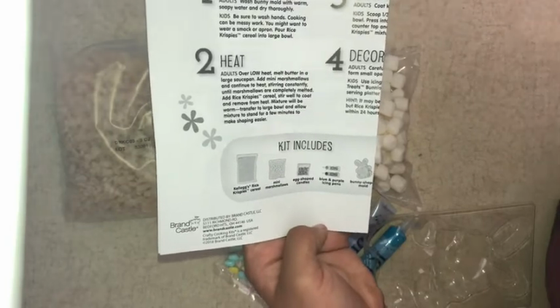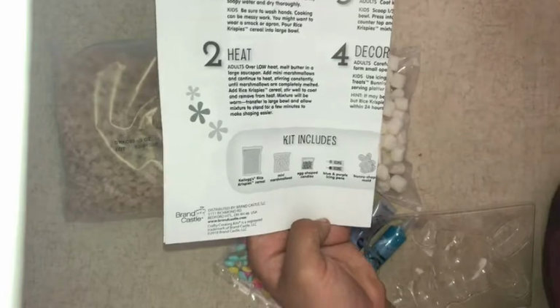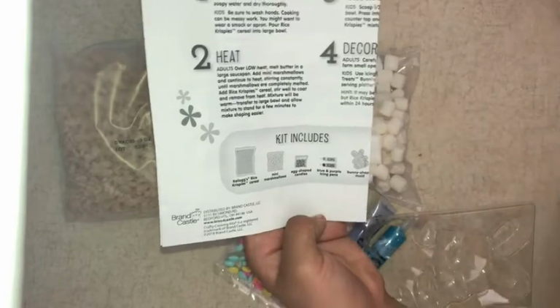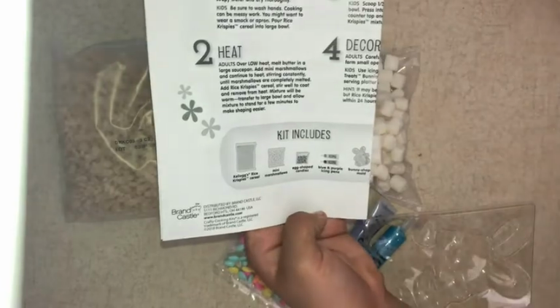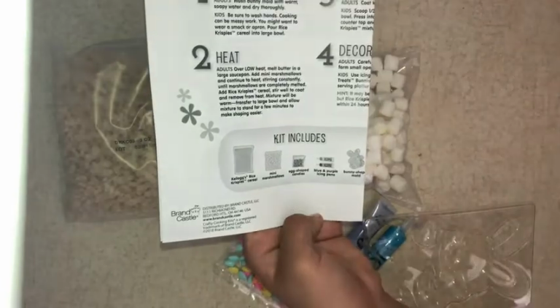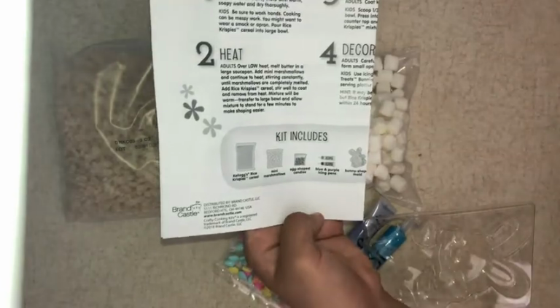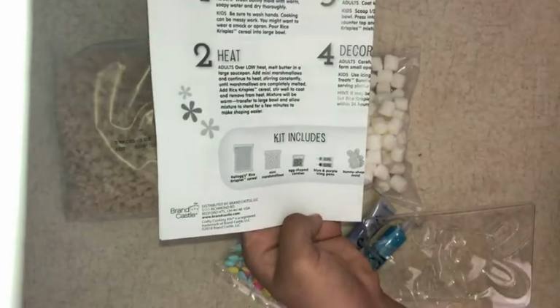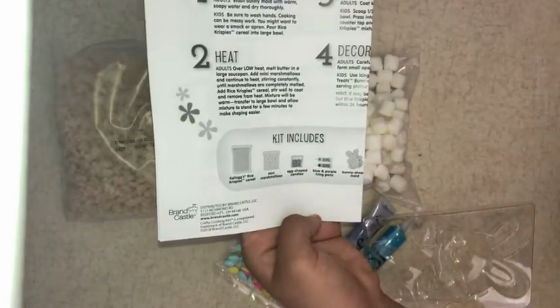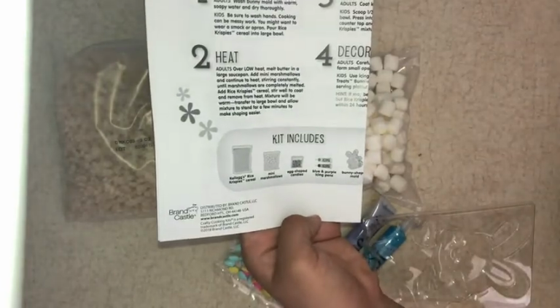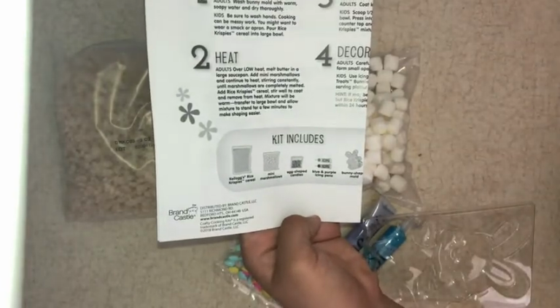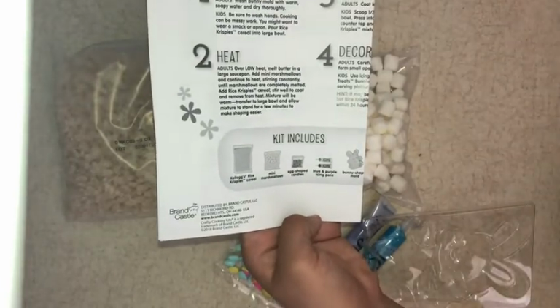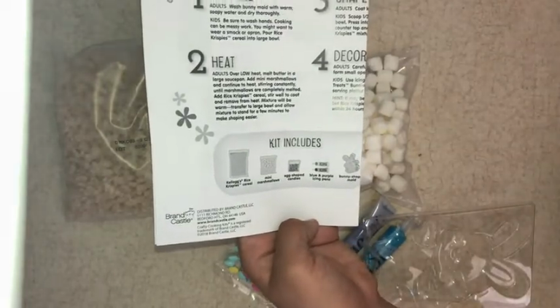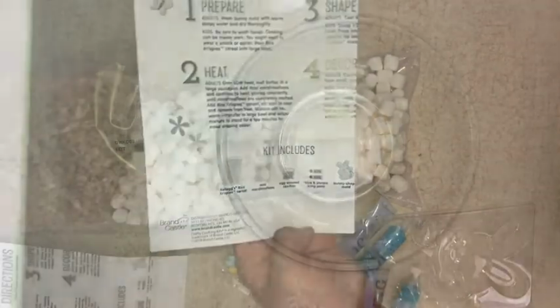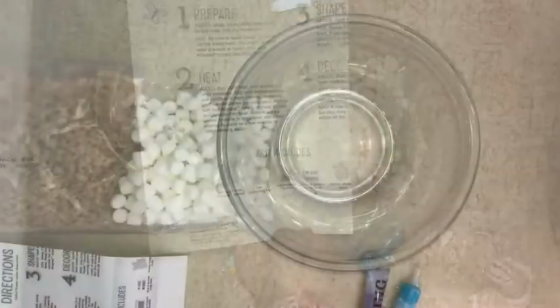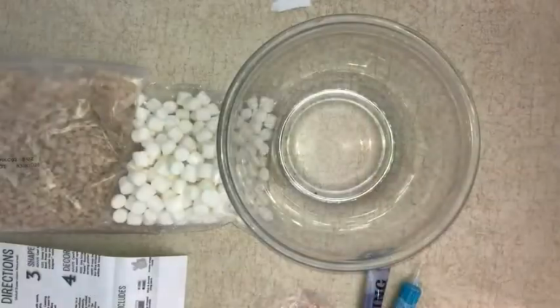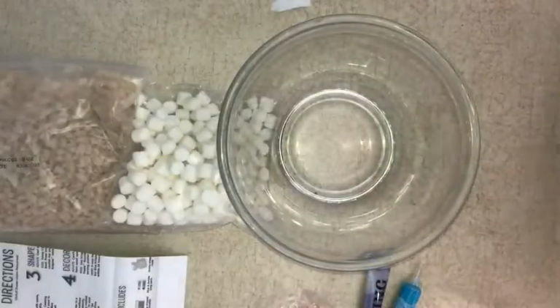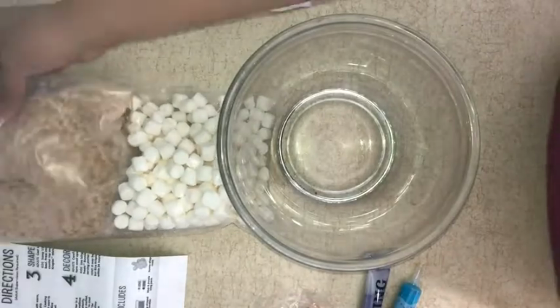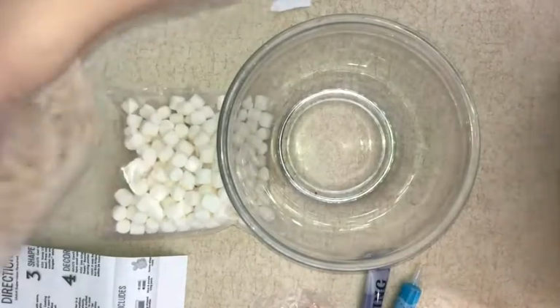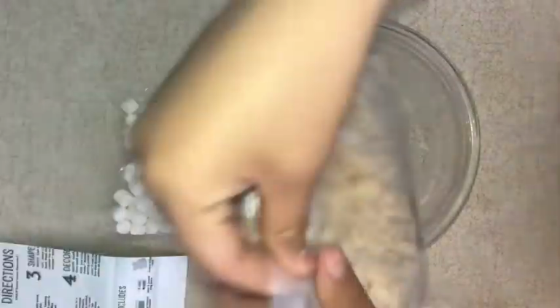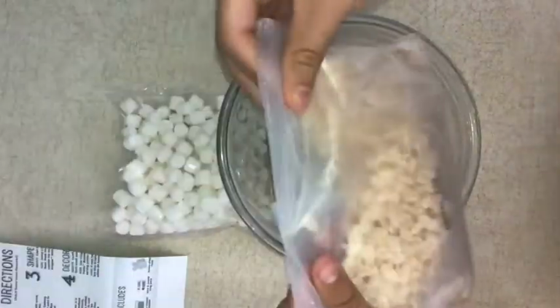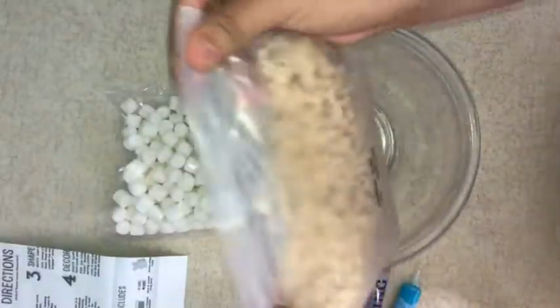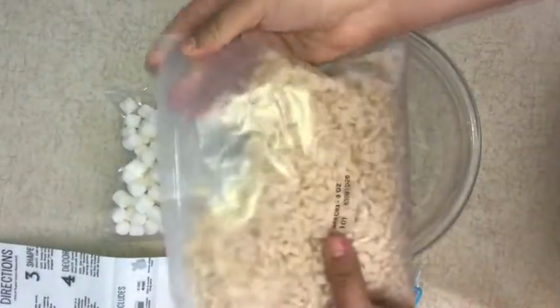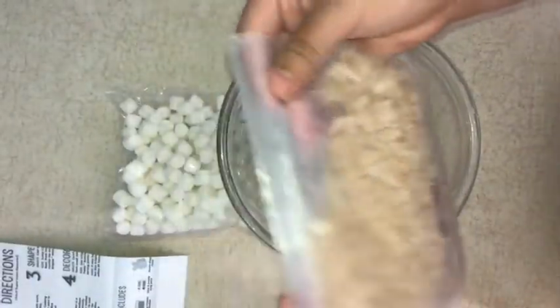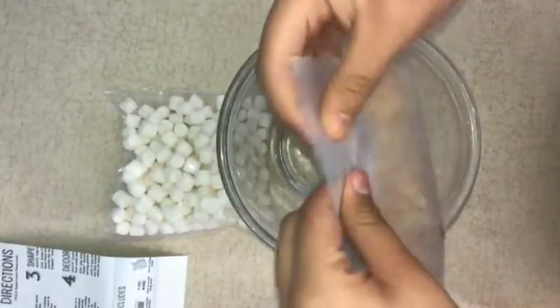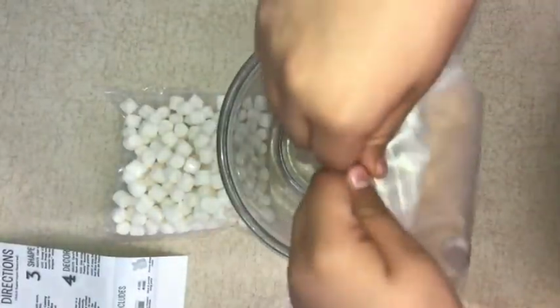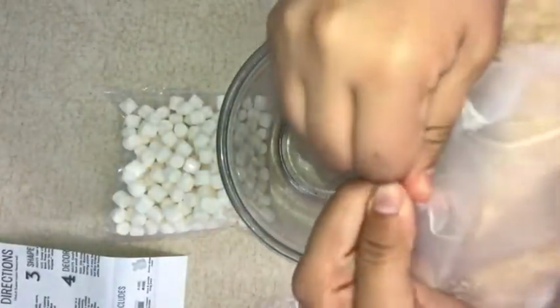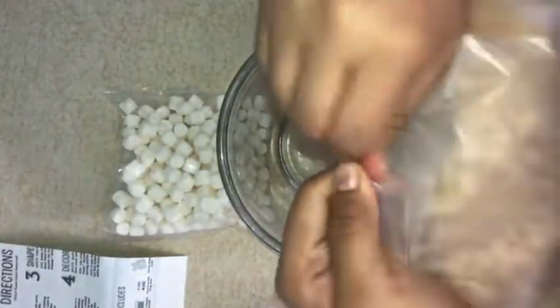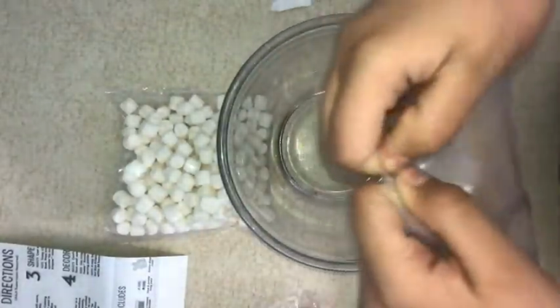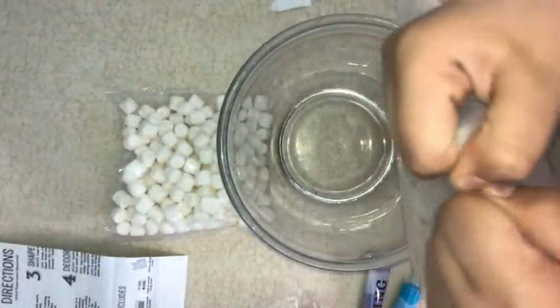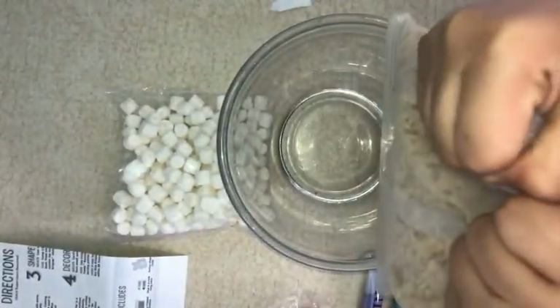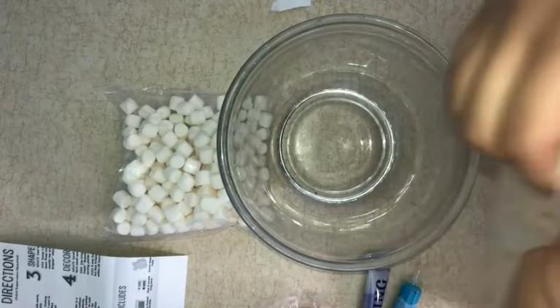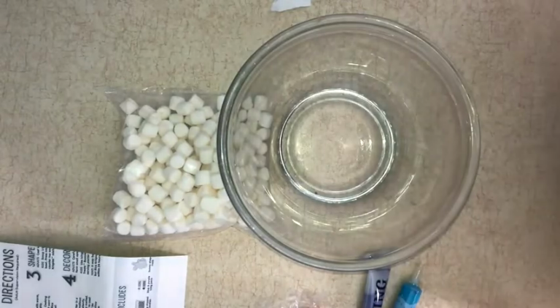Then we're going to pour our Rice Krispie Treats into a large bowl. For the kids' job, we're just going to take your Rice Krispie cereal and pour it into this bowl.